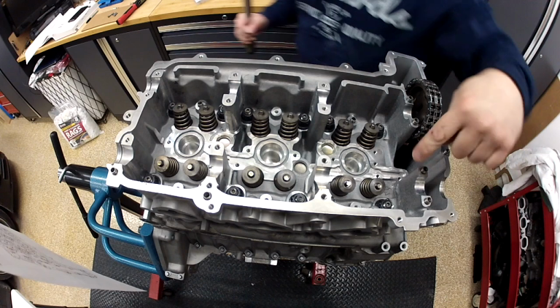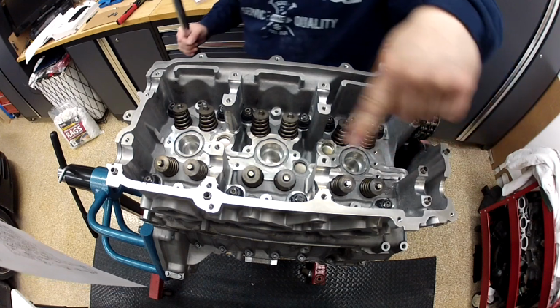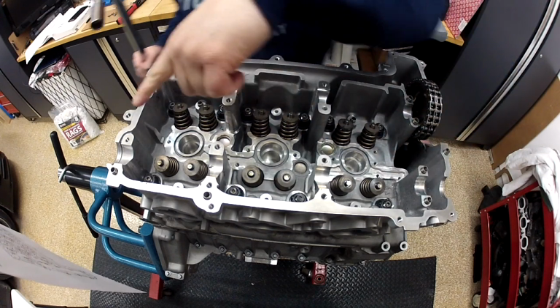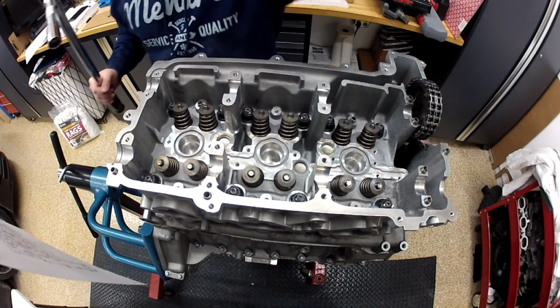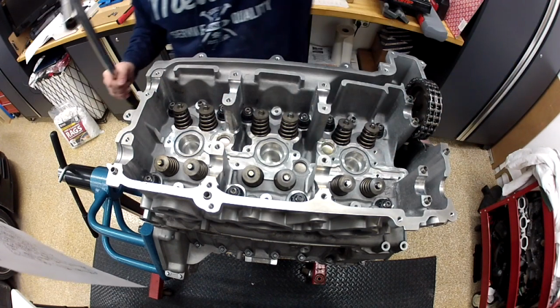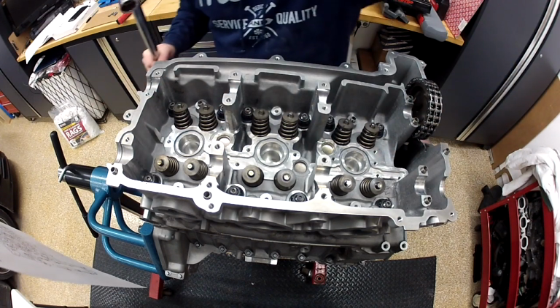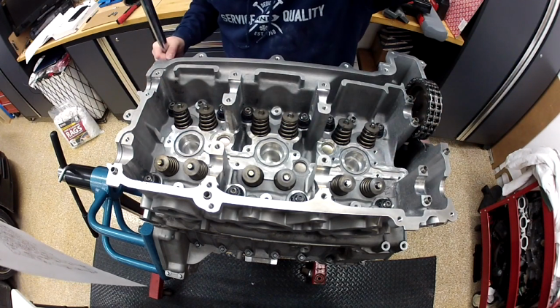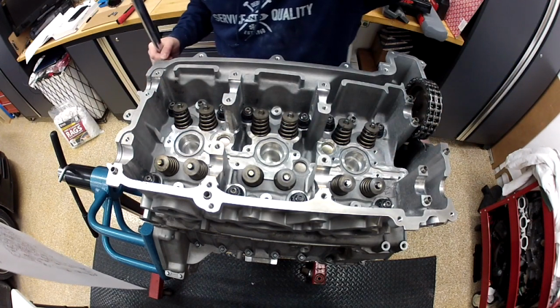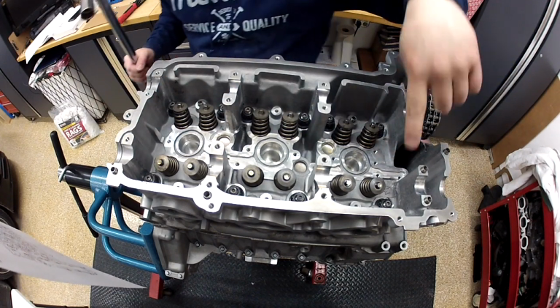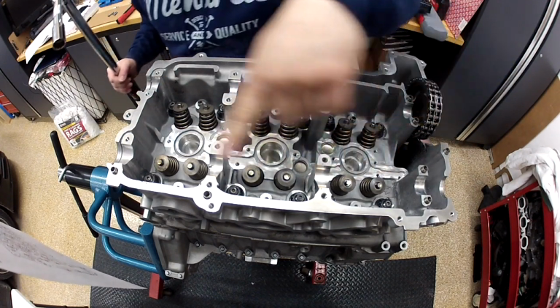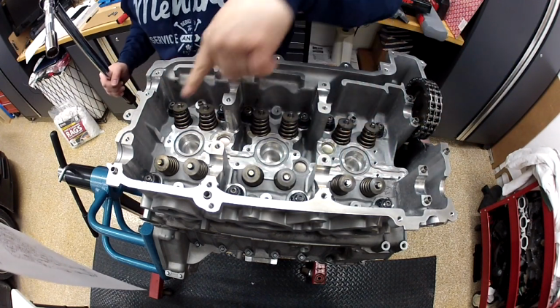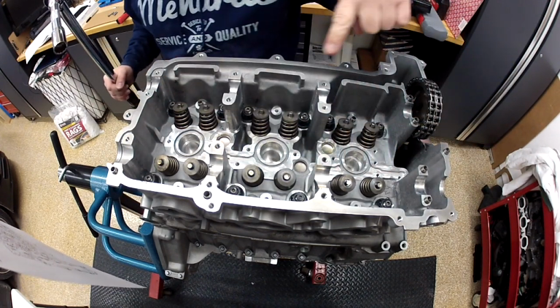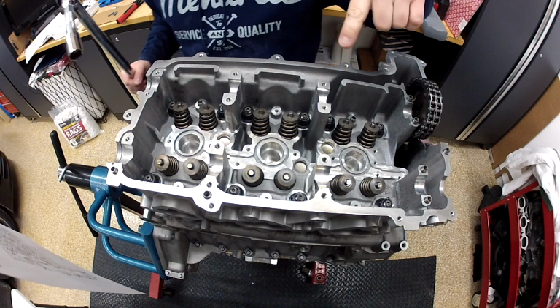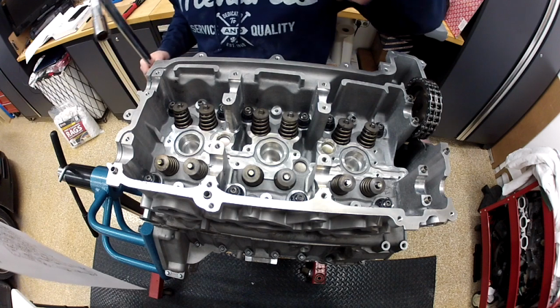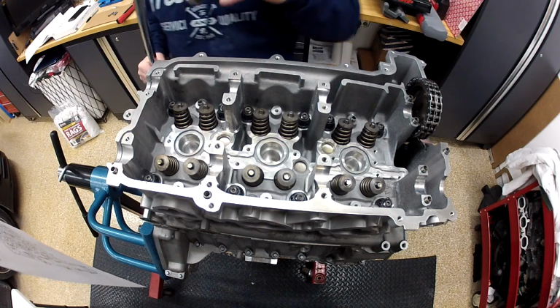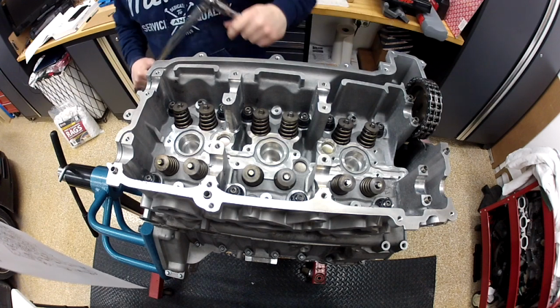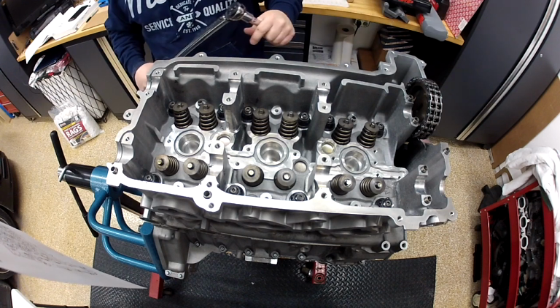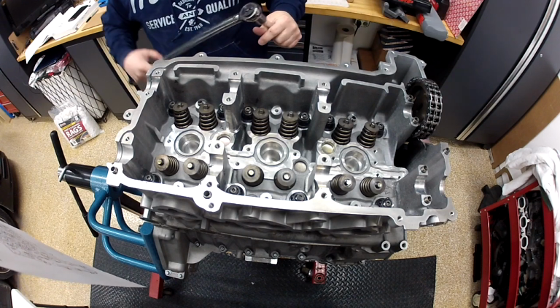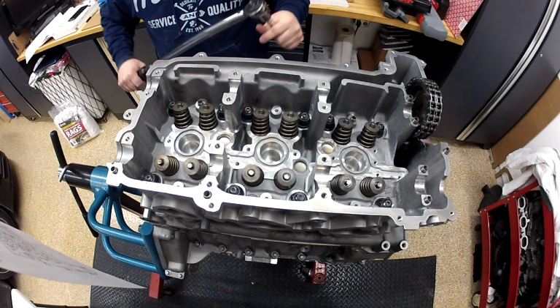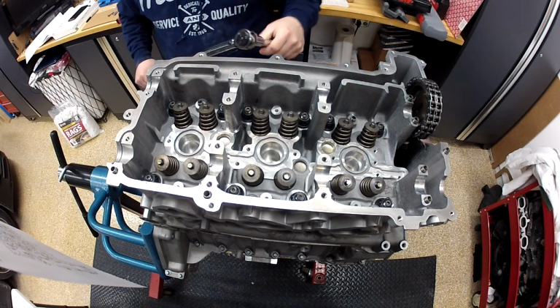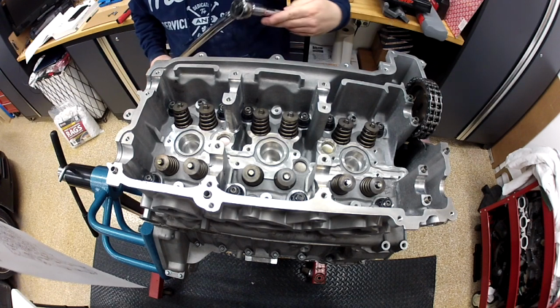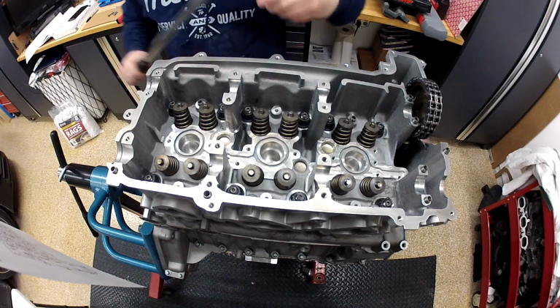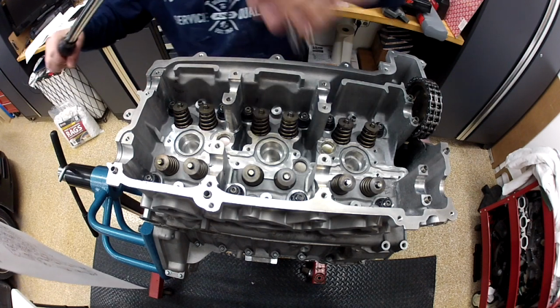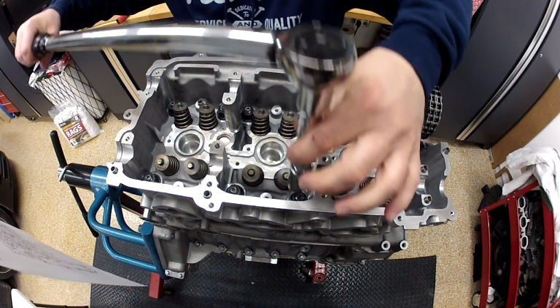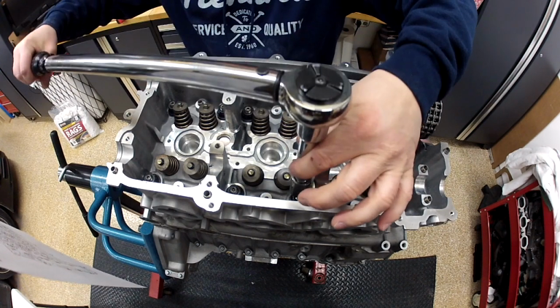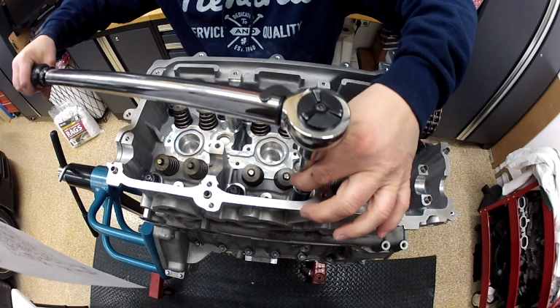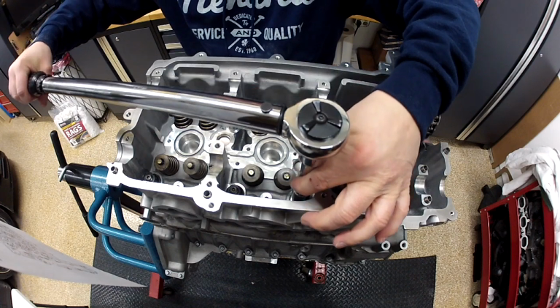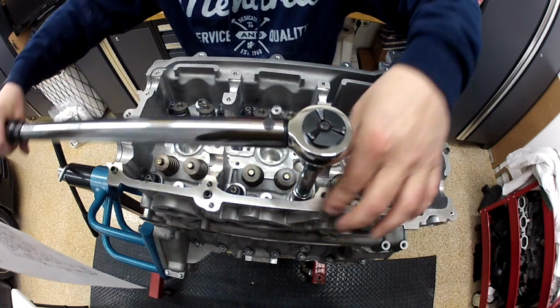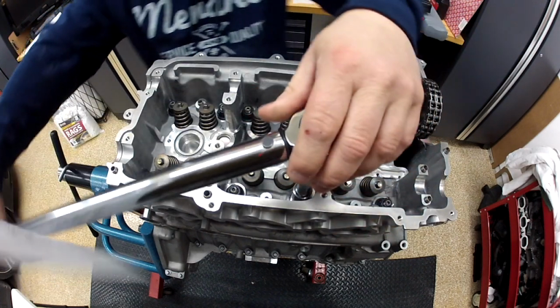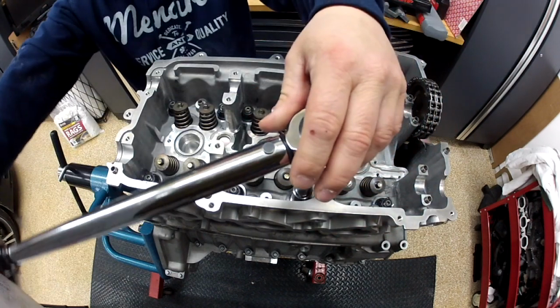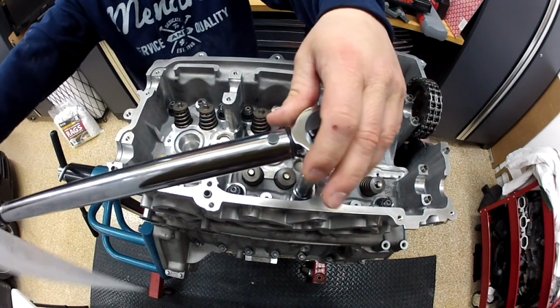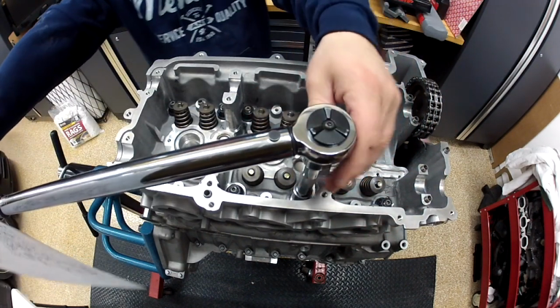The initial torque on the 12 nuts is 30 foot-pounds. I've put 30 pounds on all of them, and then the final torque is 60 foot-pounds. I've set the torque wrench to 60.